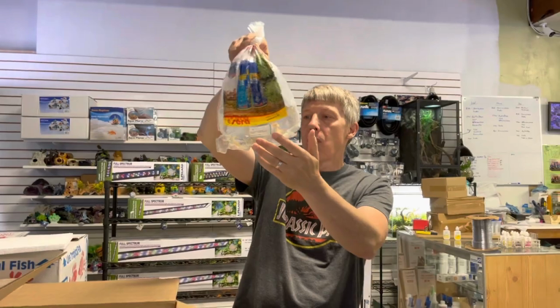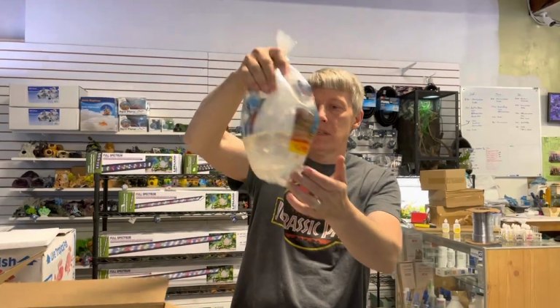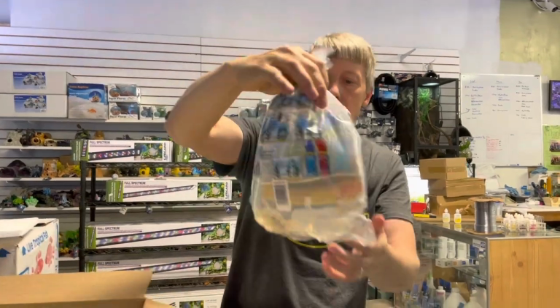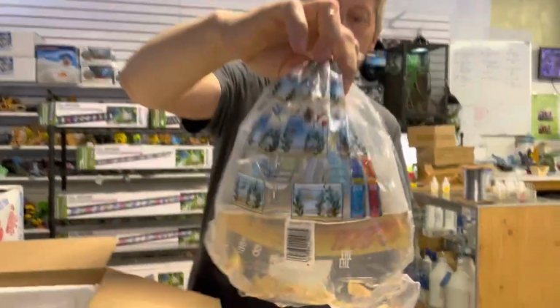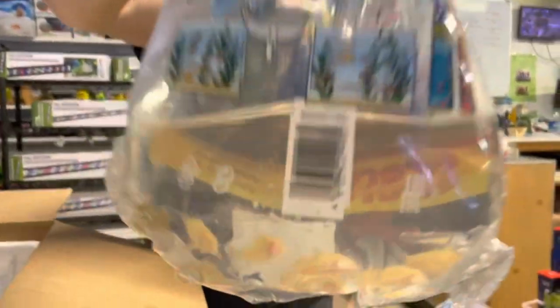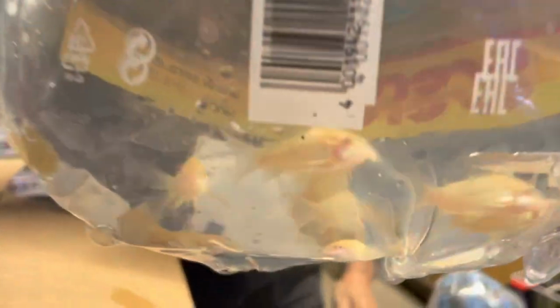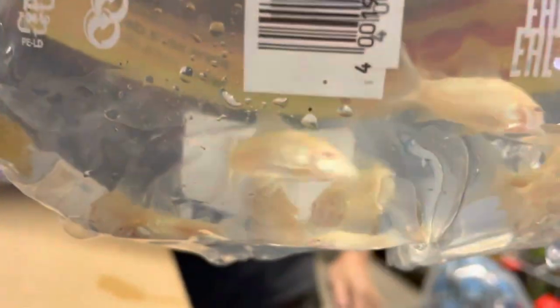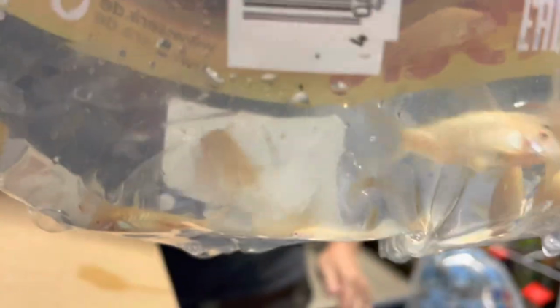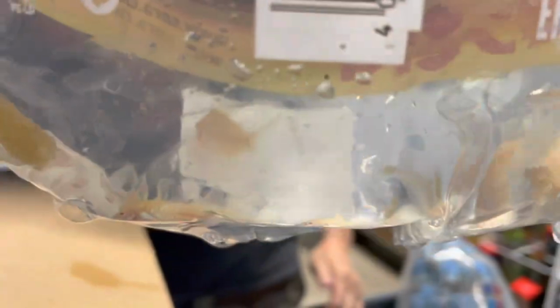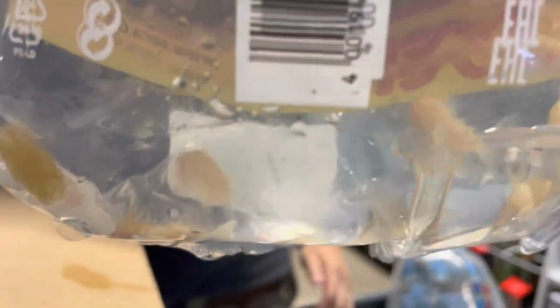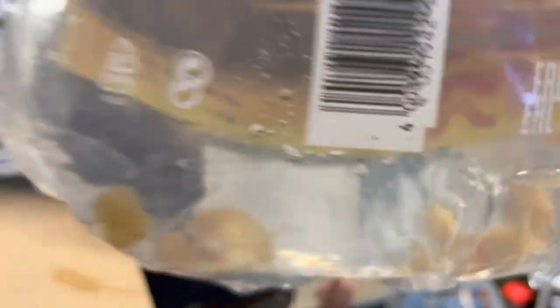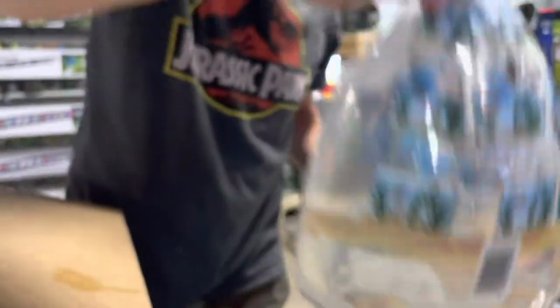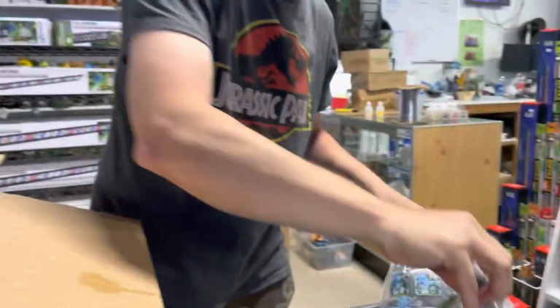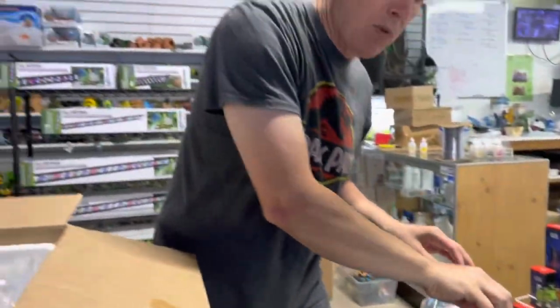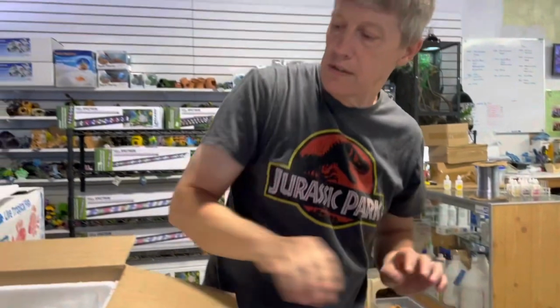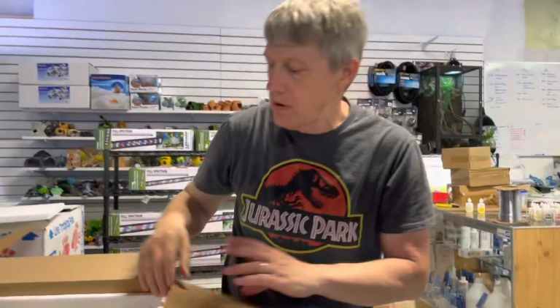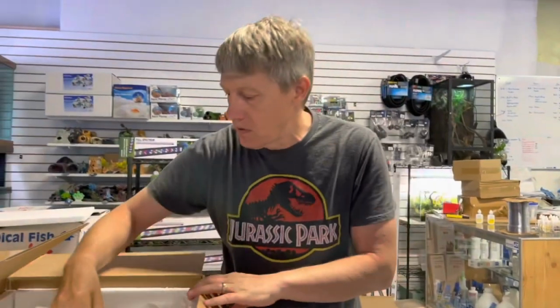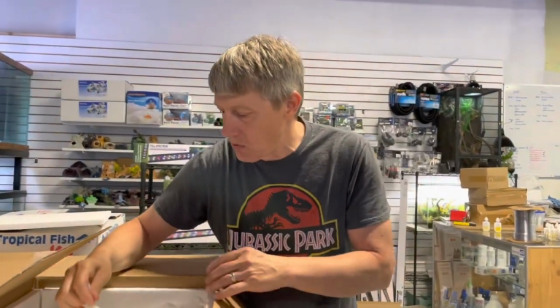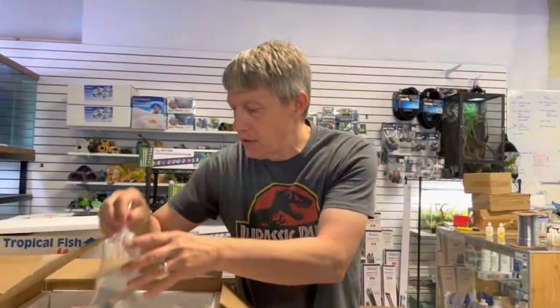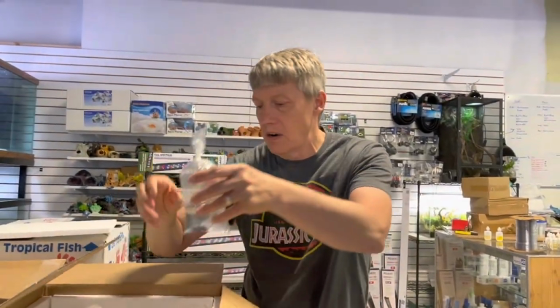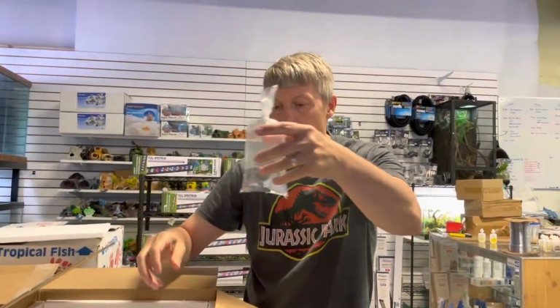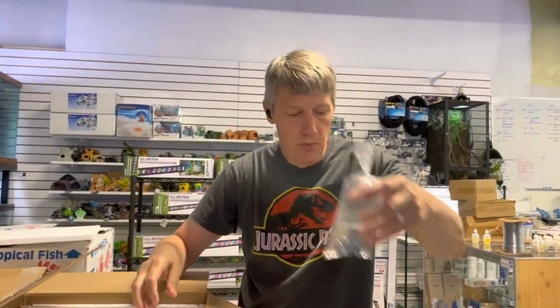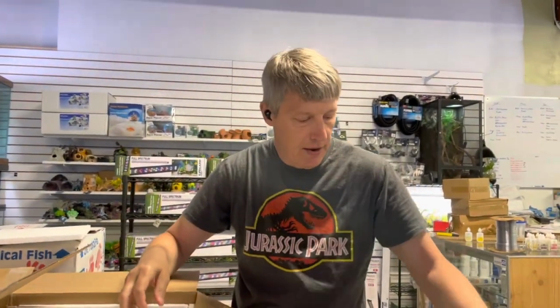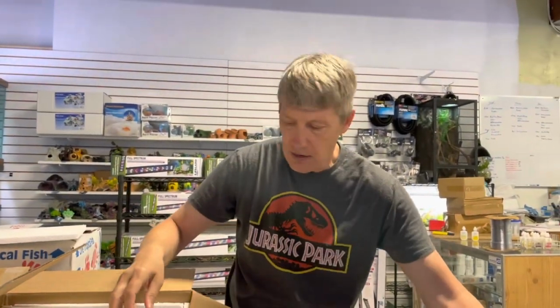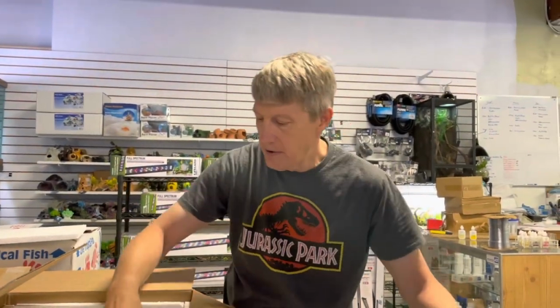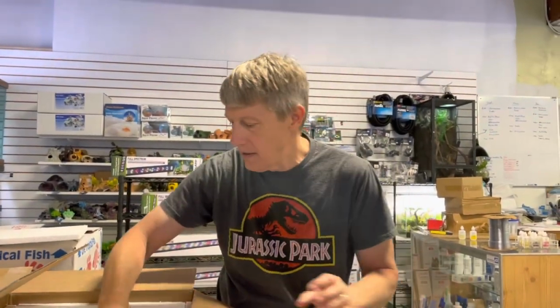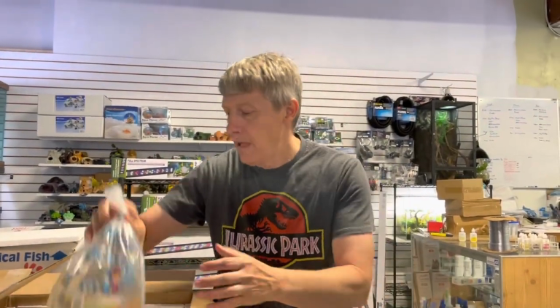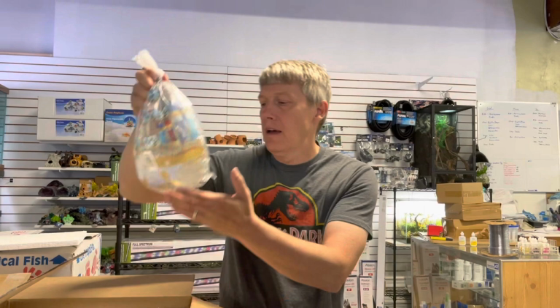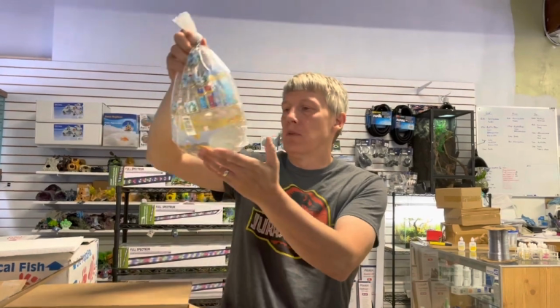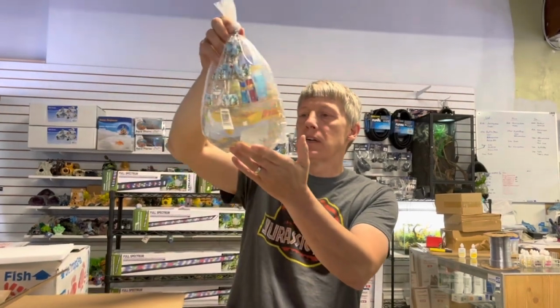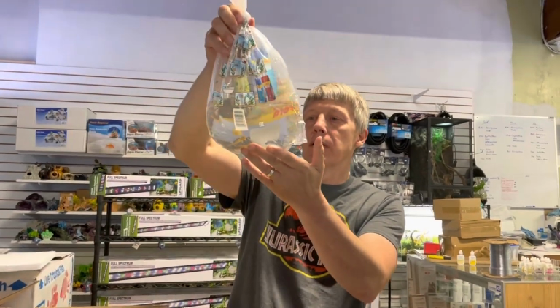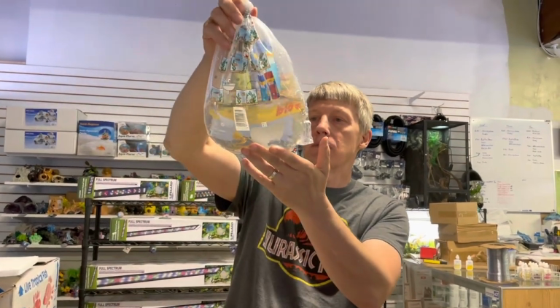Corys — these are albino and neocories. We've got actually a few different types of corys on this order, so we've got some cool things to share. And bettas — we've got a crown tail there. We've got a few restocks on our bettas this week.